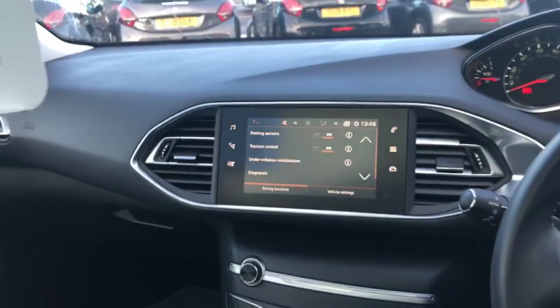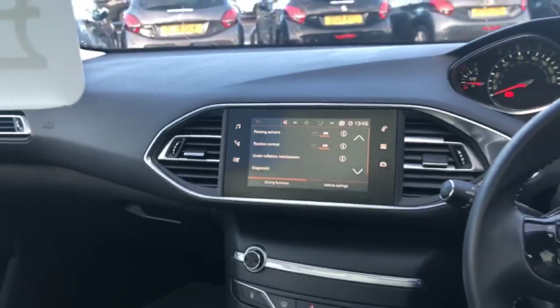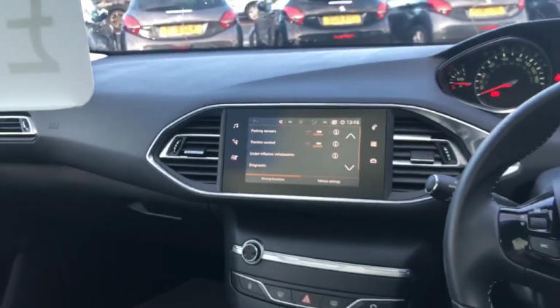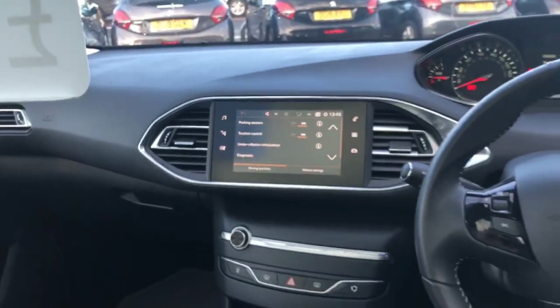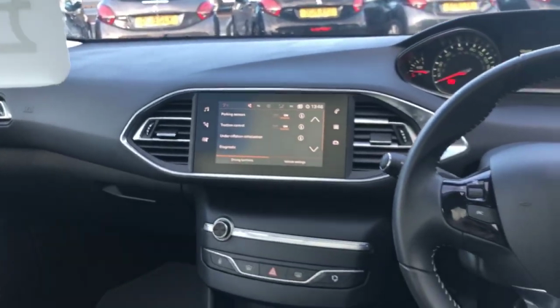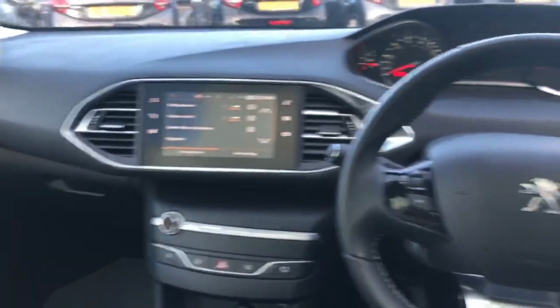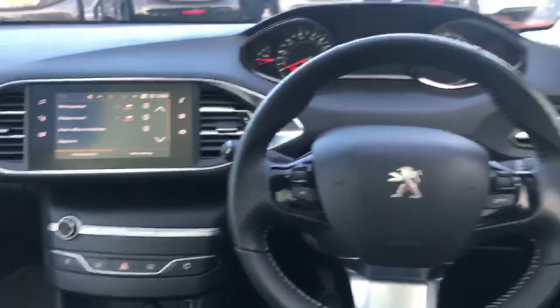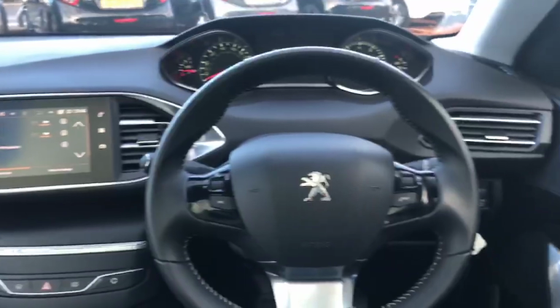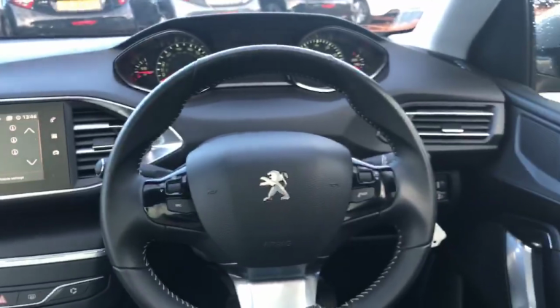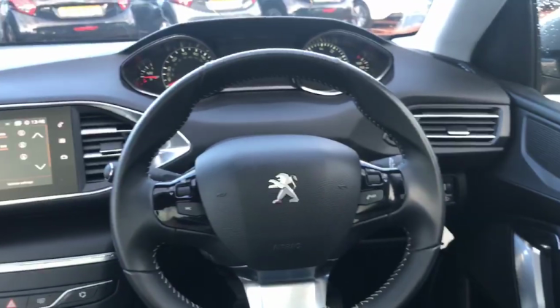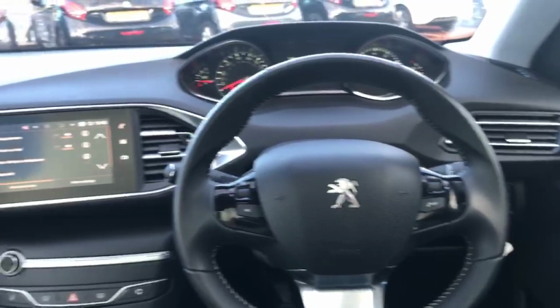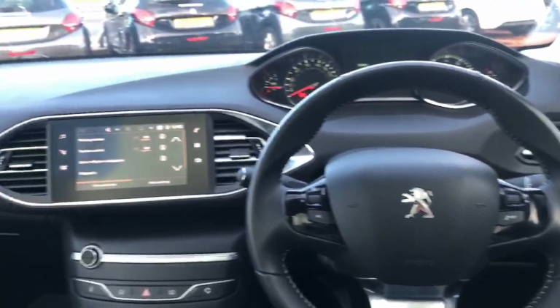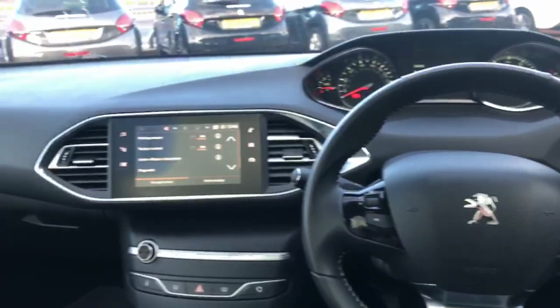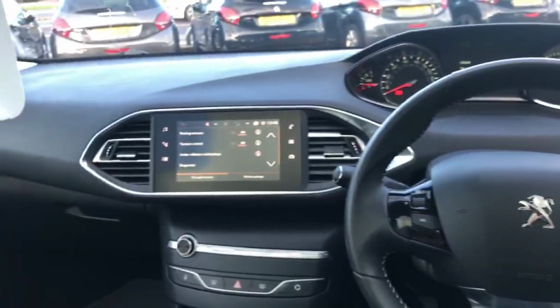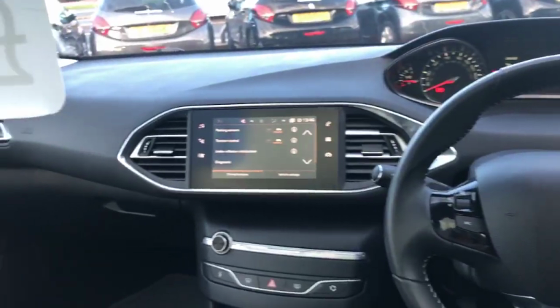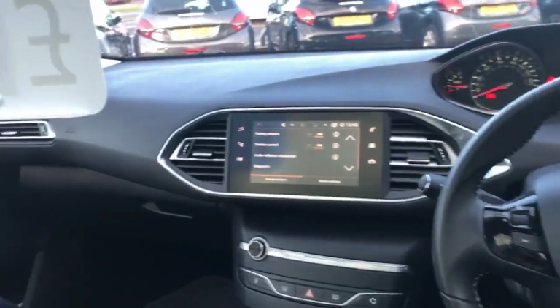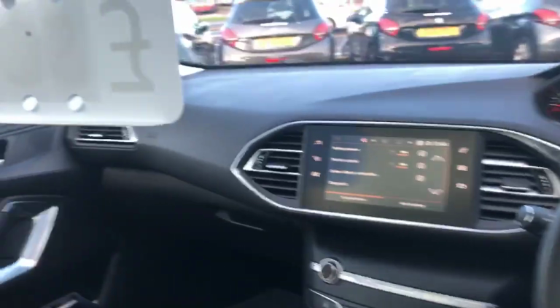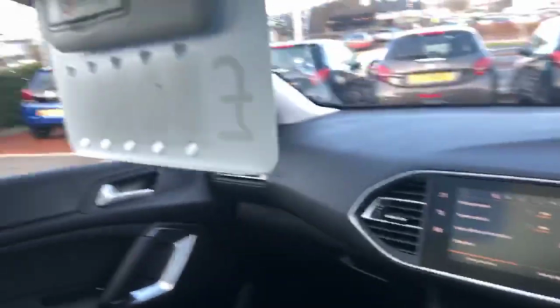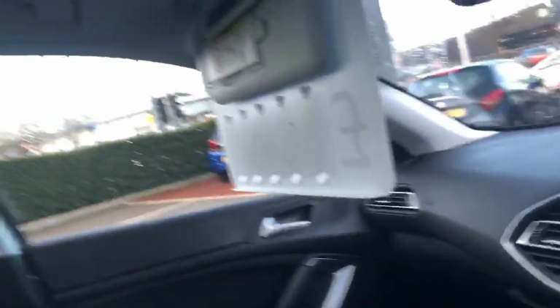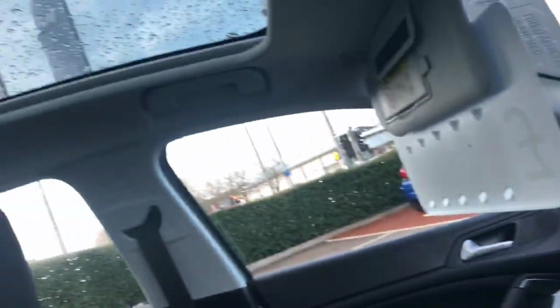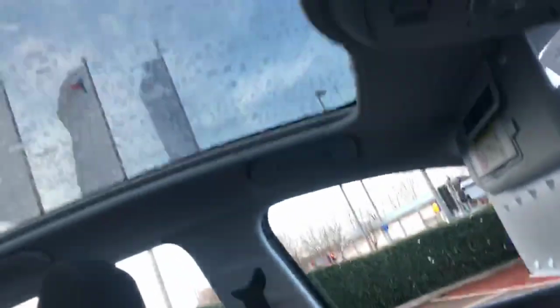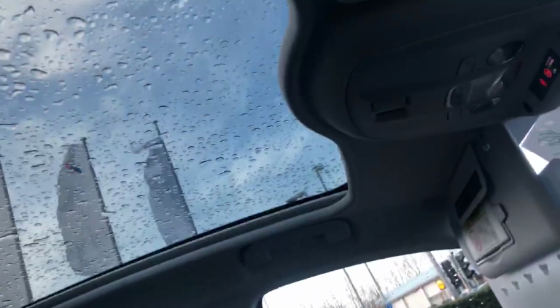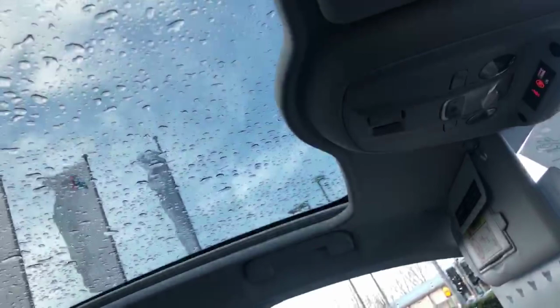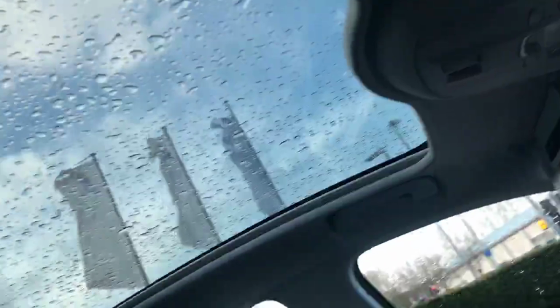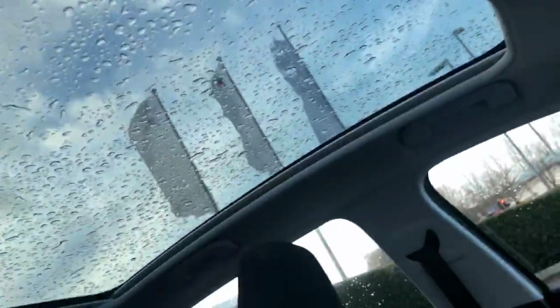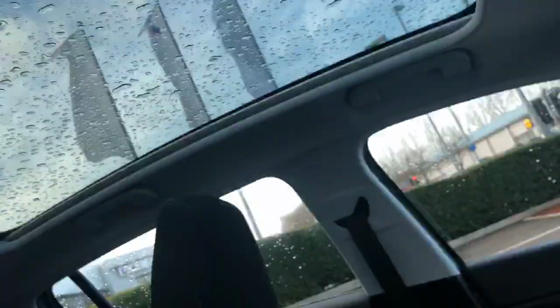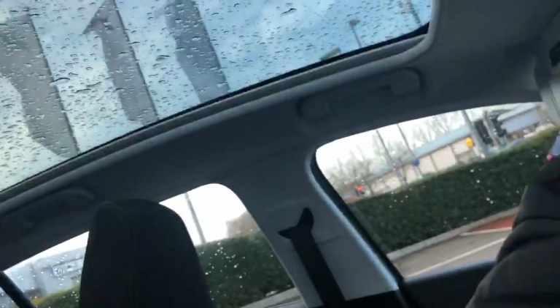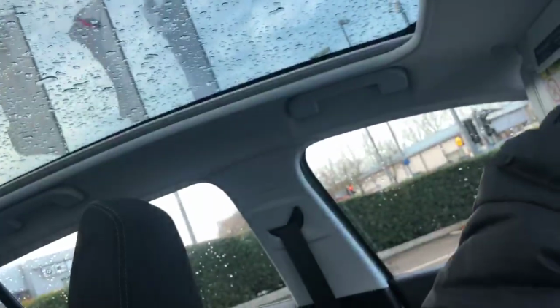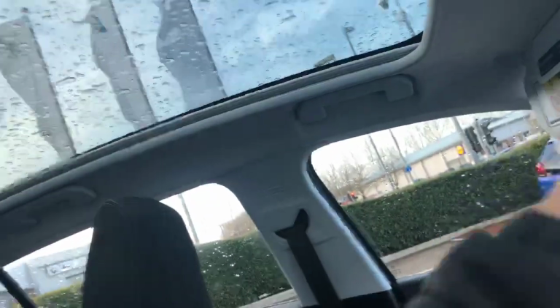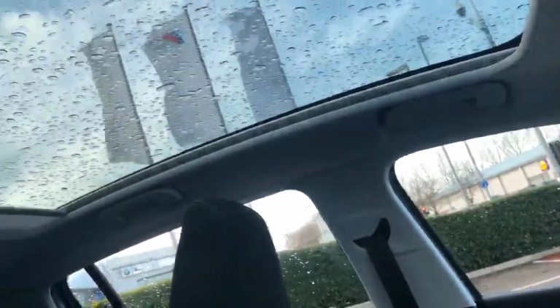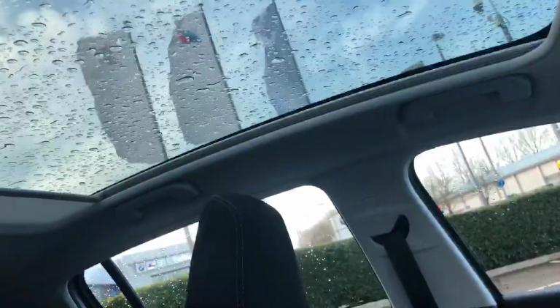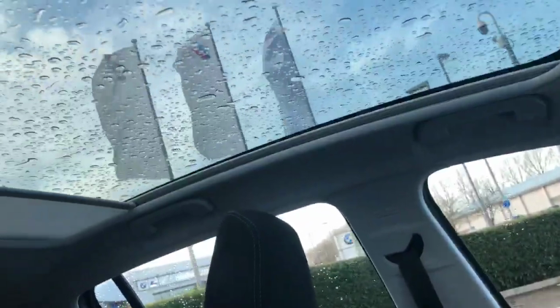Your driving settings are all in there as well — nice and easy to use and very responsive. All your cruise control and speed limiter is also standard with this one. And you also have a lovely panoramic glass roof with electric blind as well.